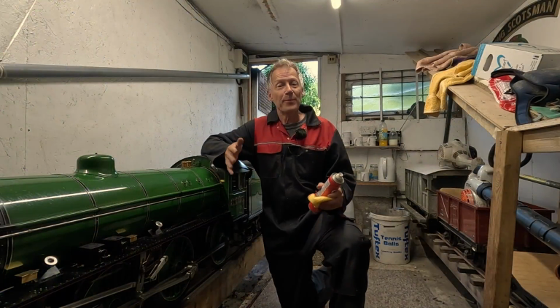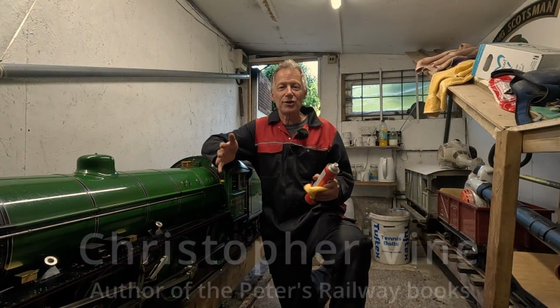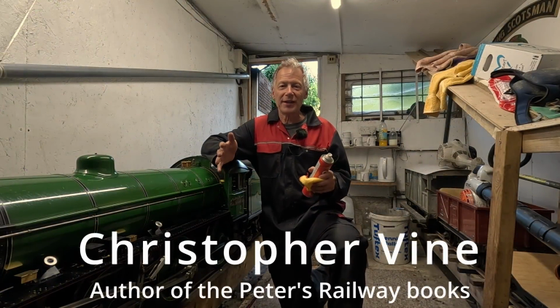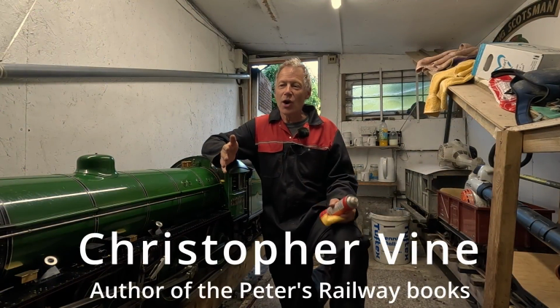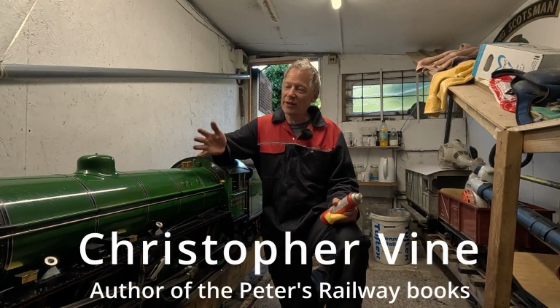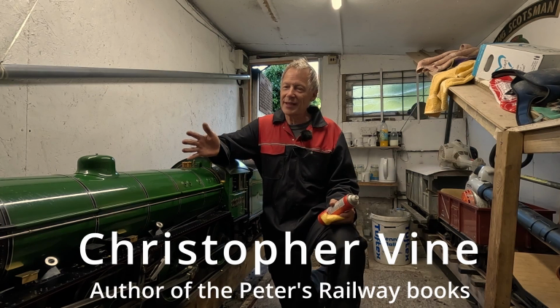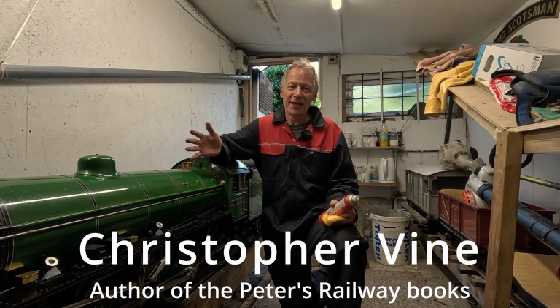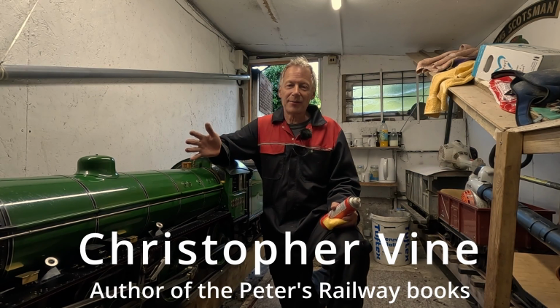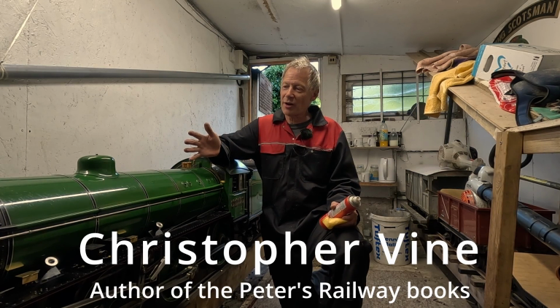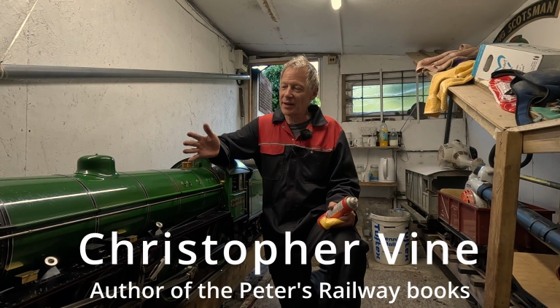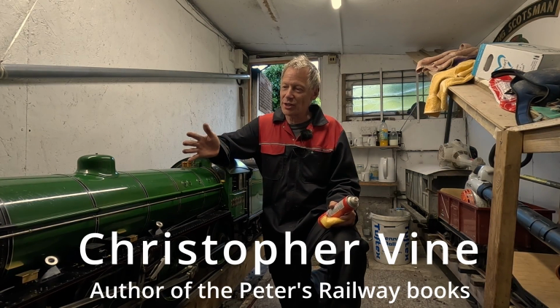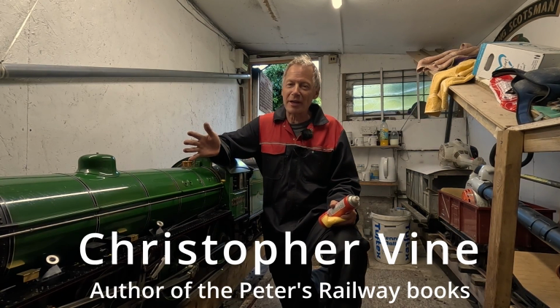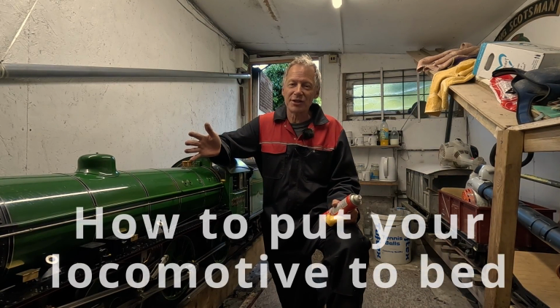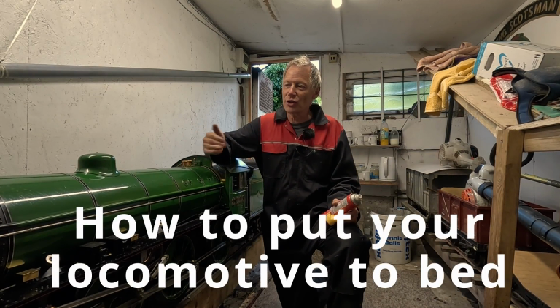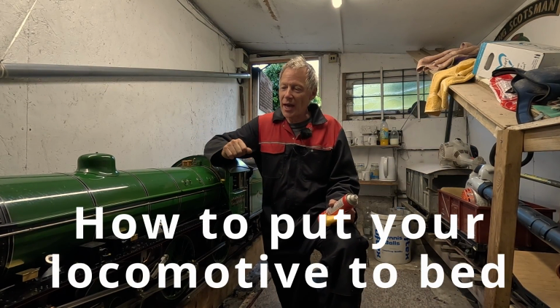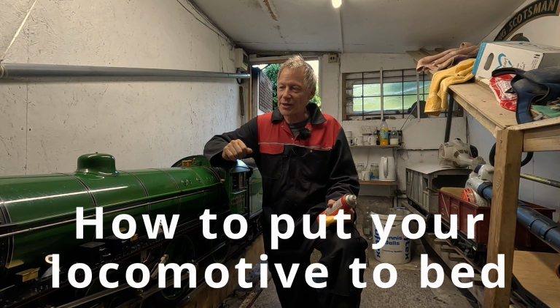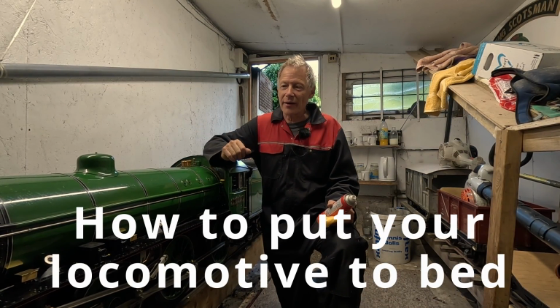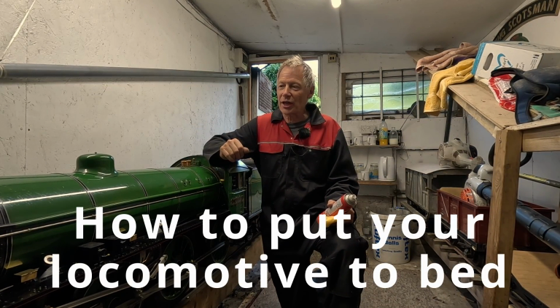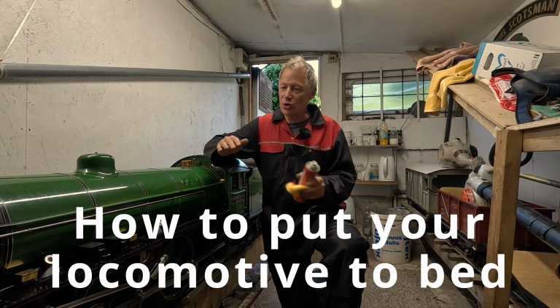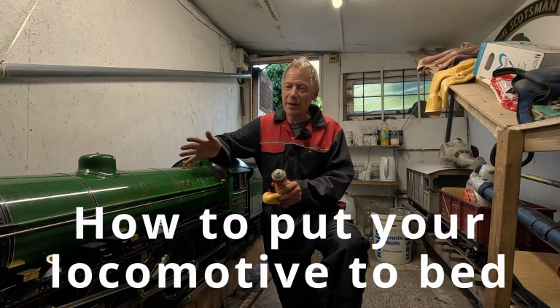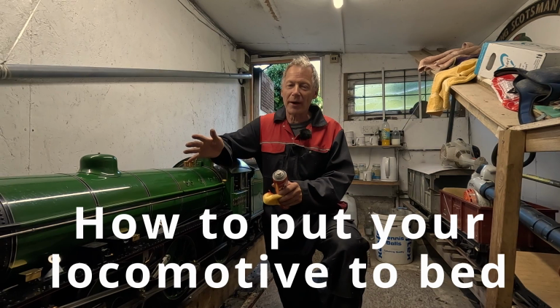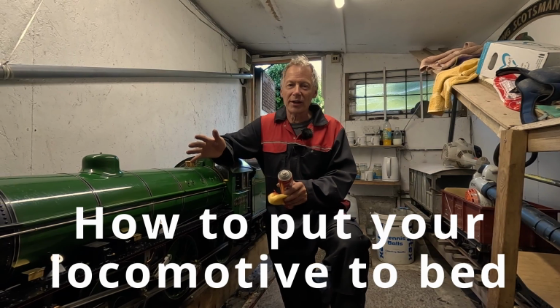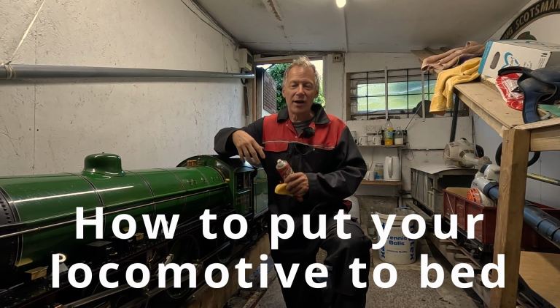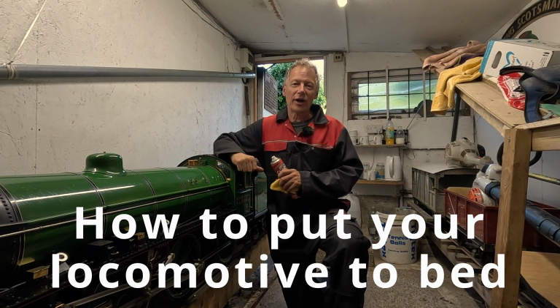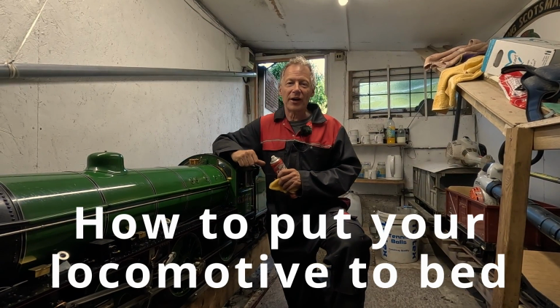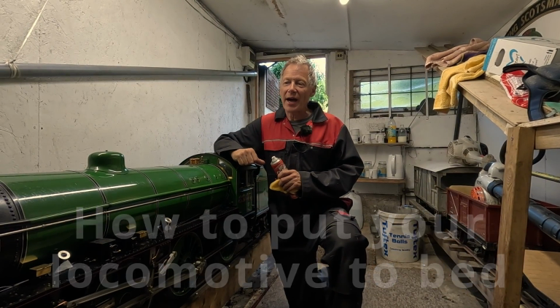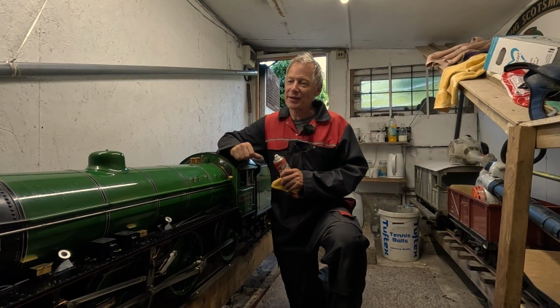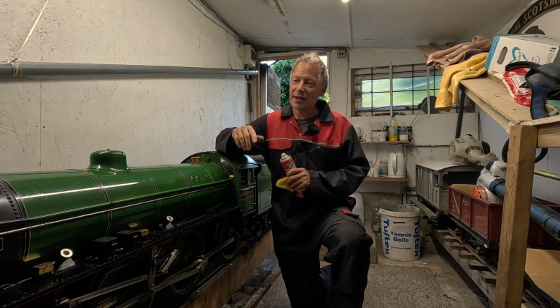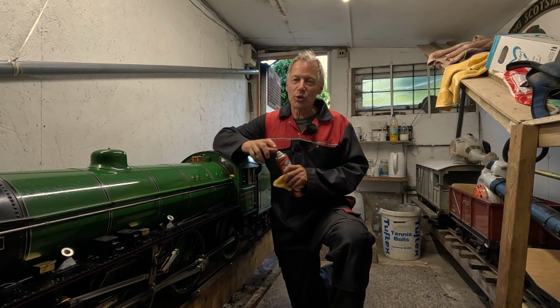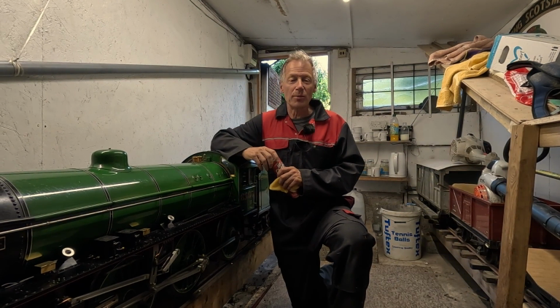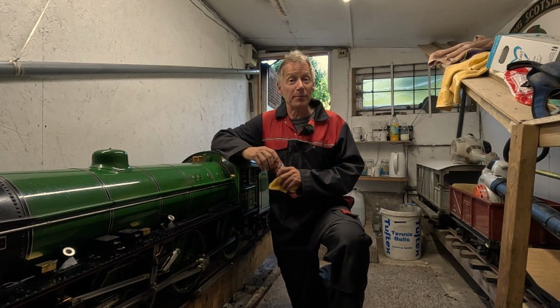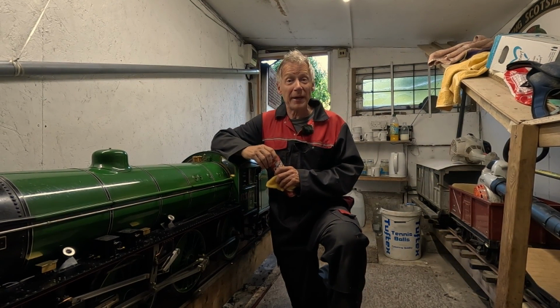Hi, it's Chris Vine here. We've had a fantastic day with the railway; the engines ran many miles this afternoon, so now it's time to clean up all the paintwork, hoover out the fire, sweep the tubes, and put it to bed.